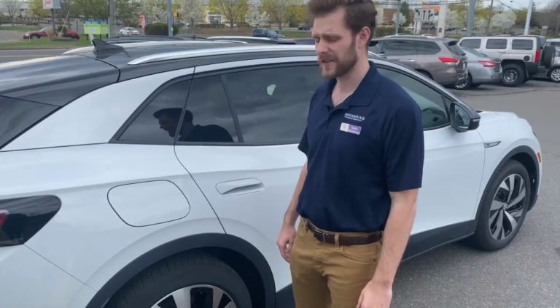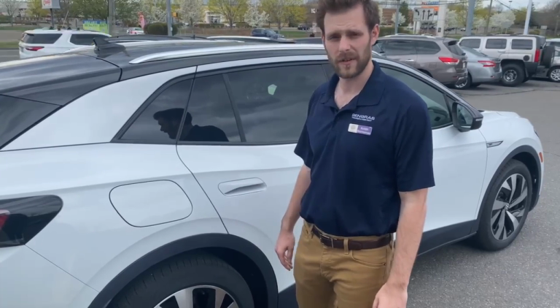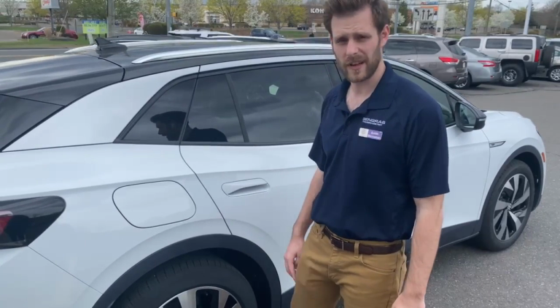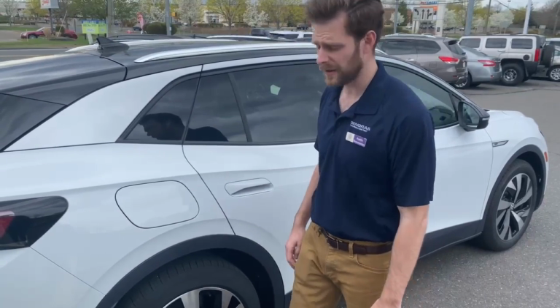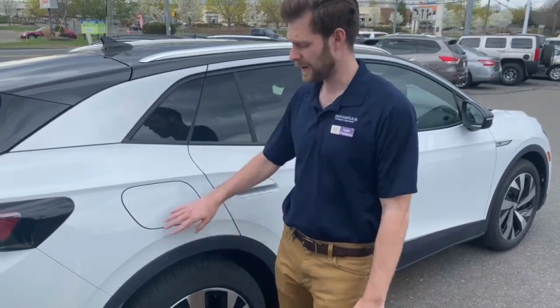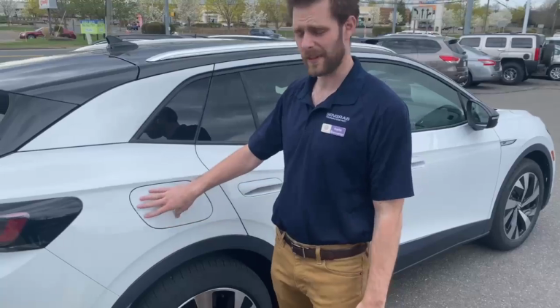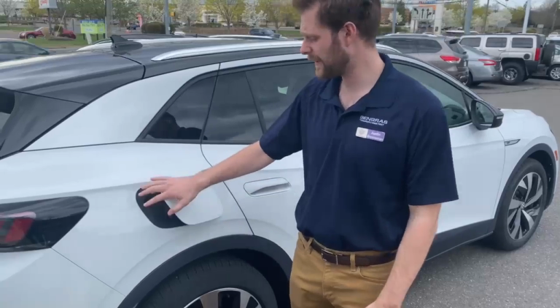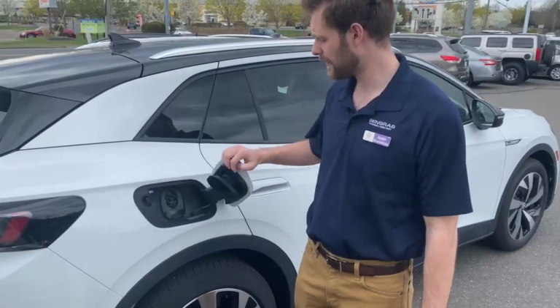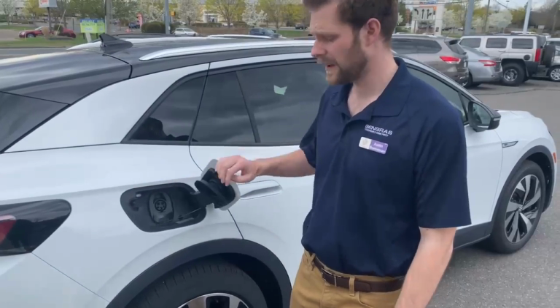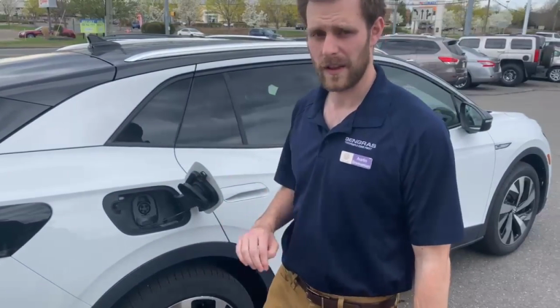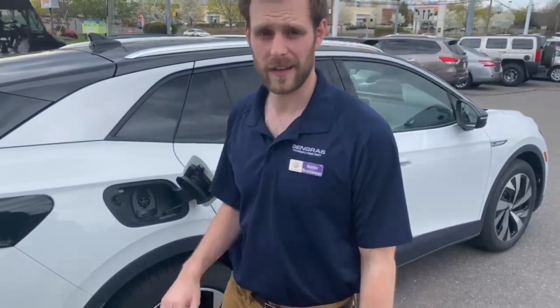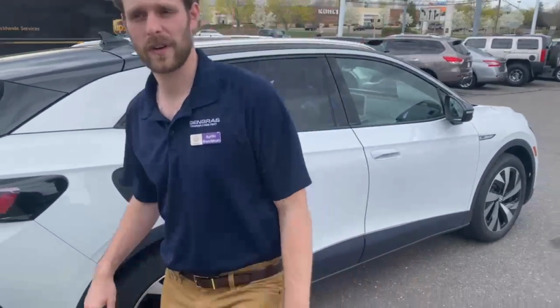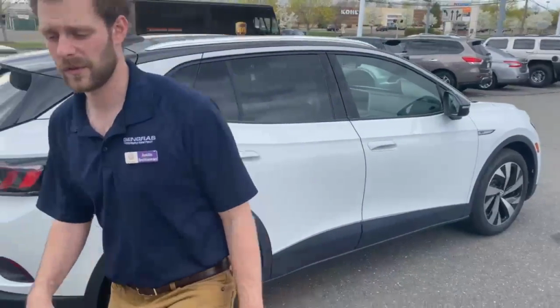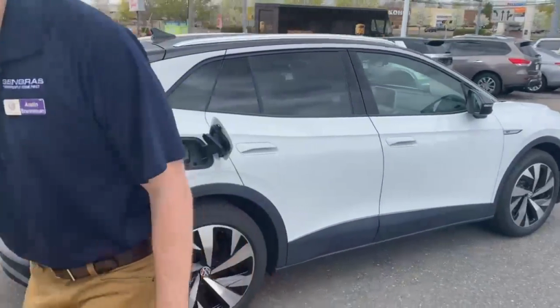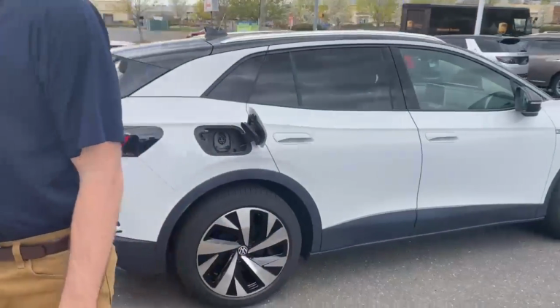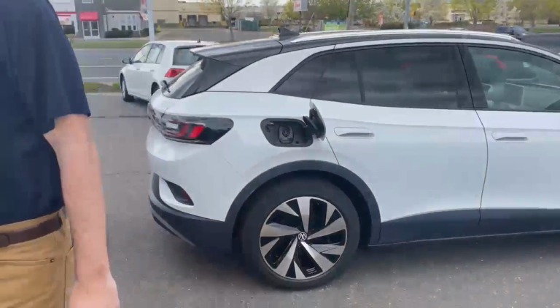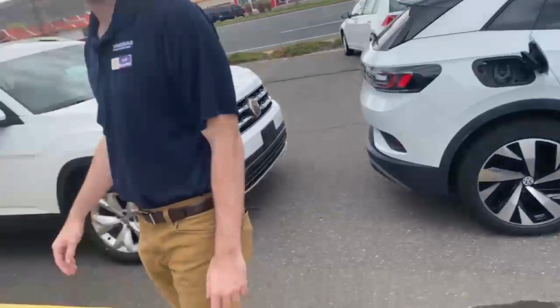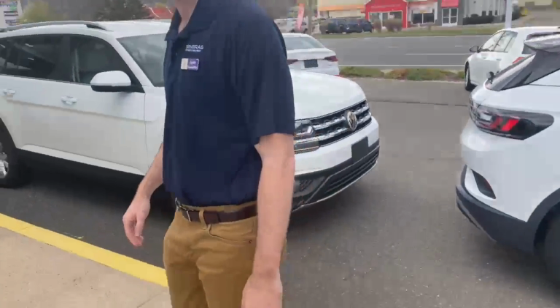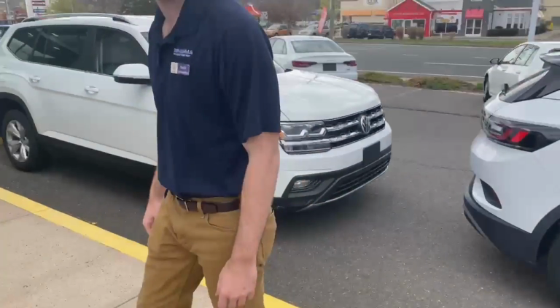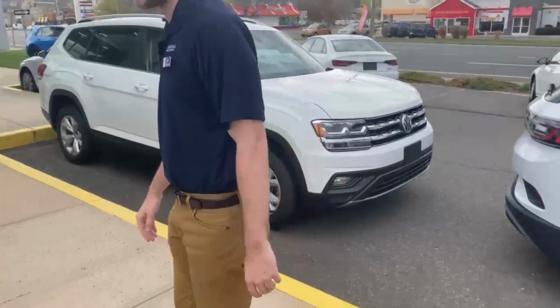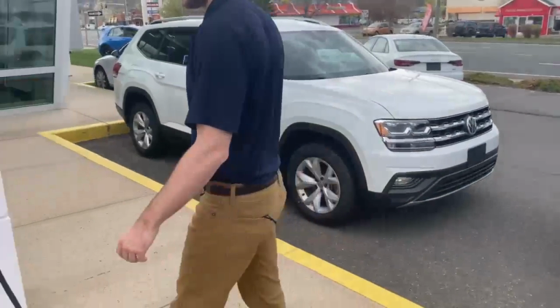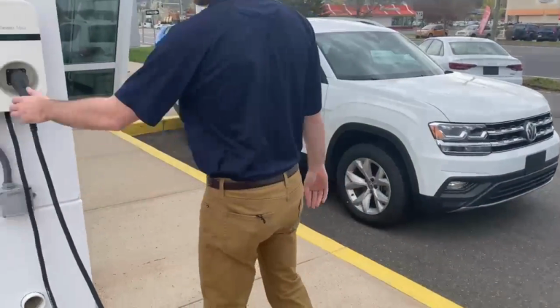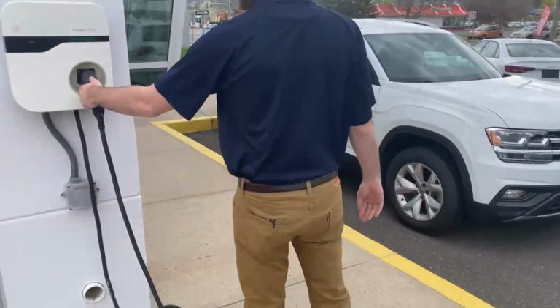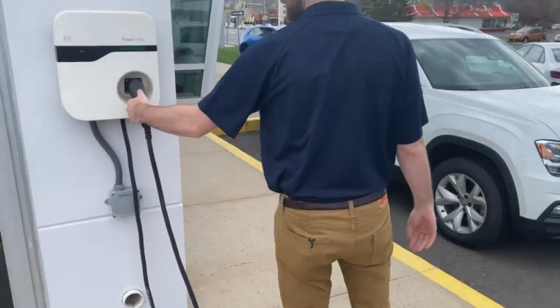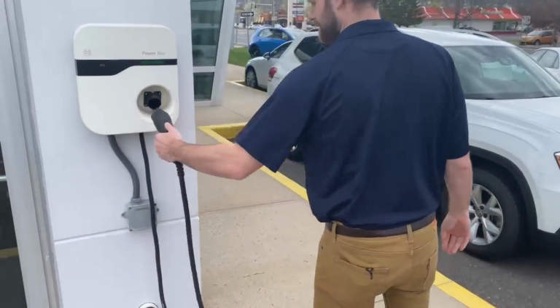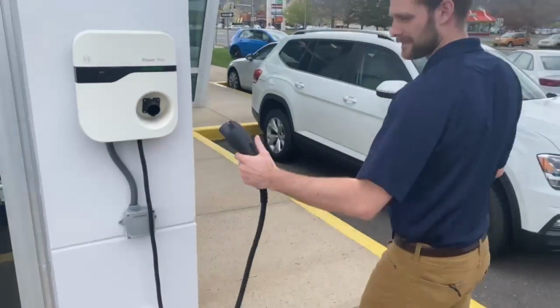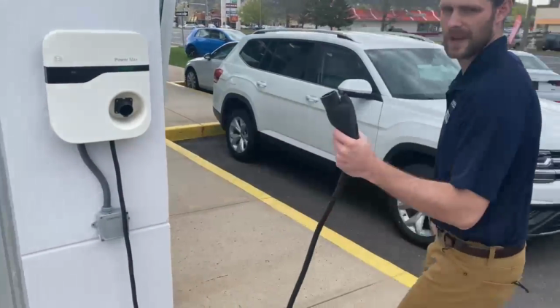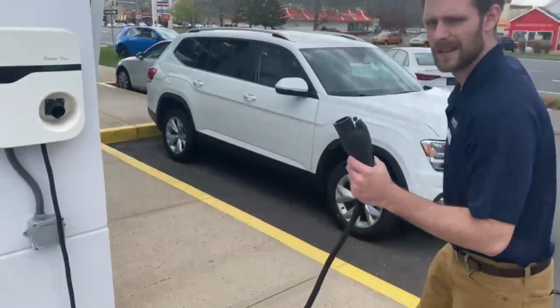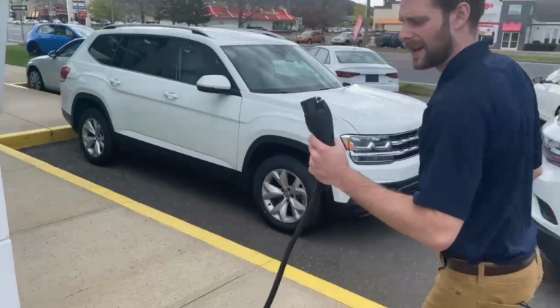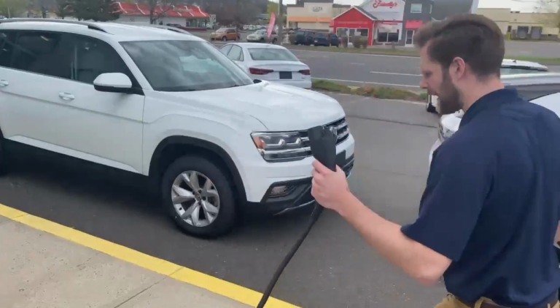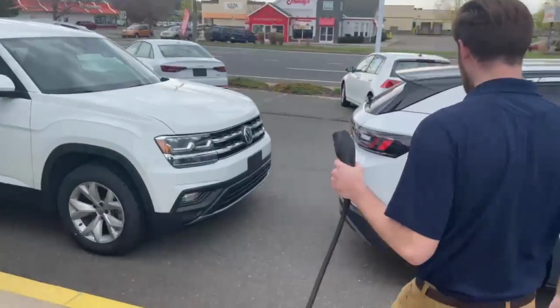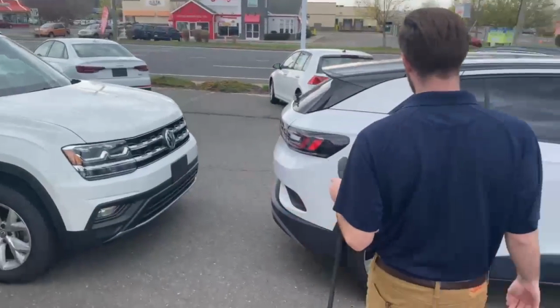The first thing you need to do is pop the lid, then you're going to come over to whatever charging station you're at. You're going to take the charger and come back to the car and plug it in.